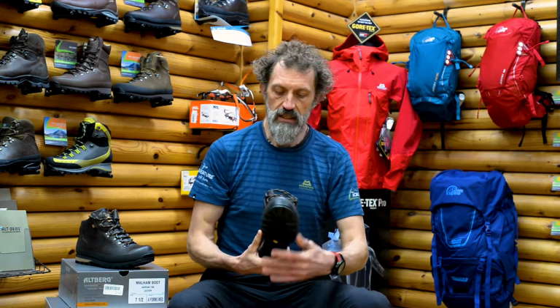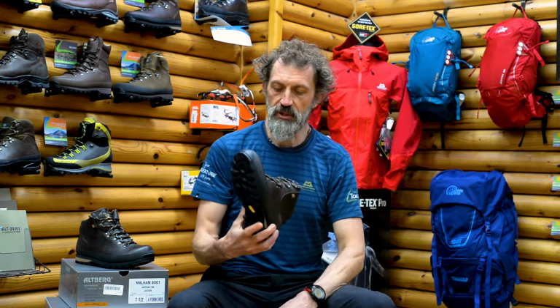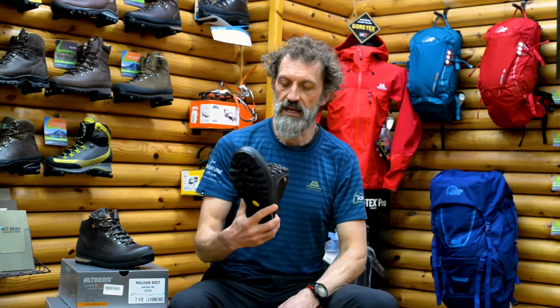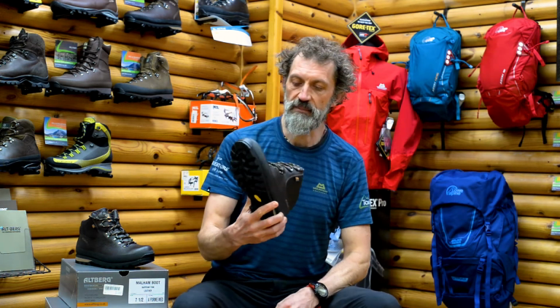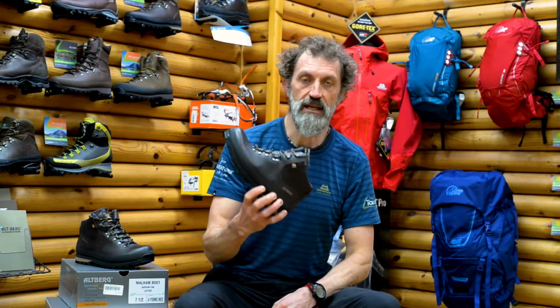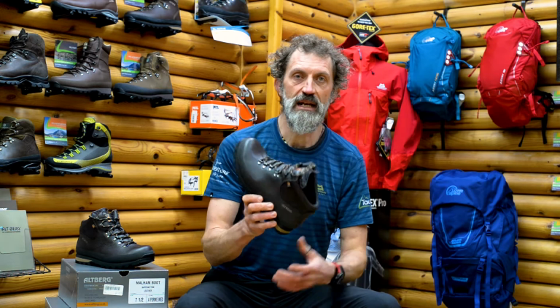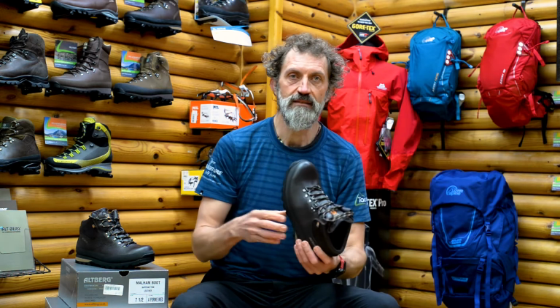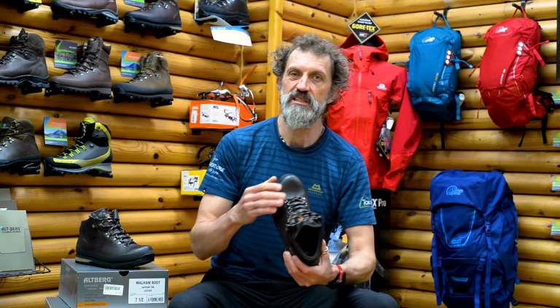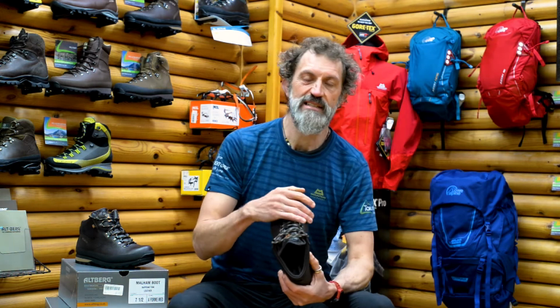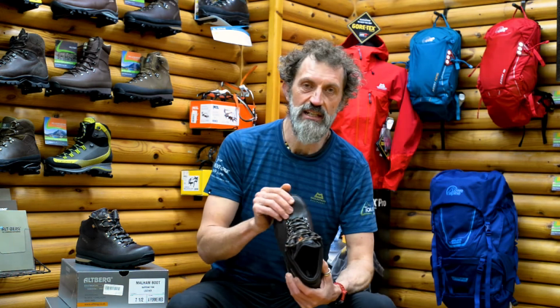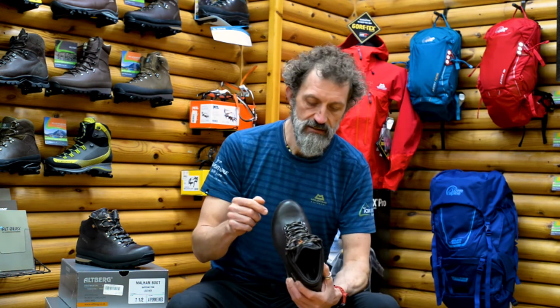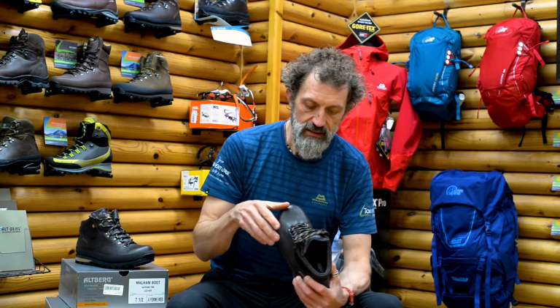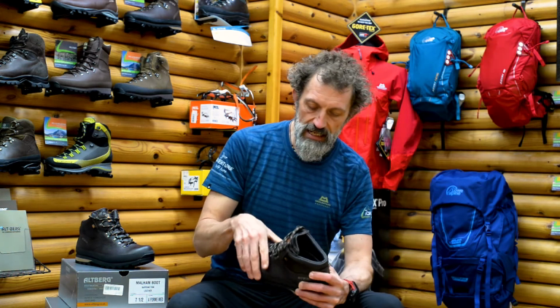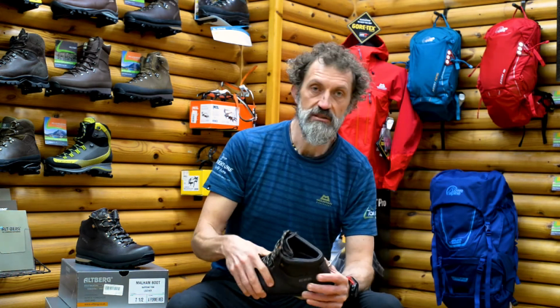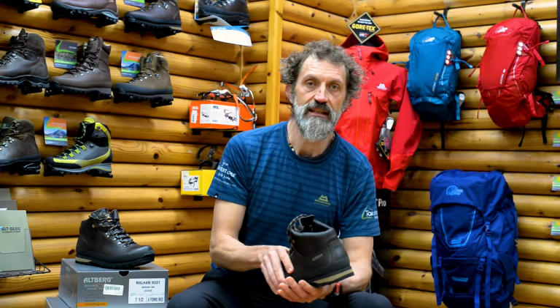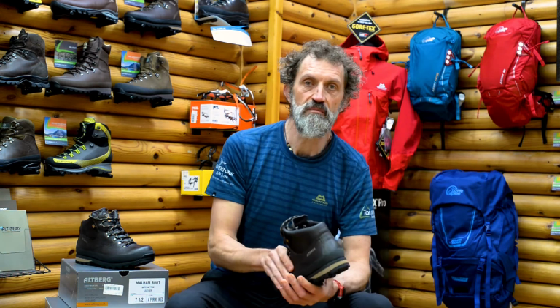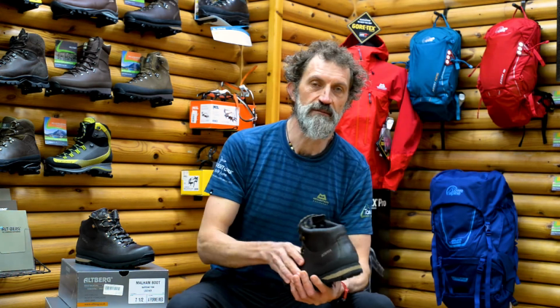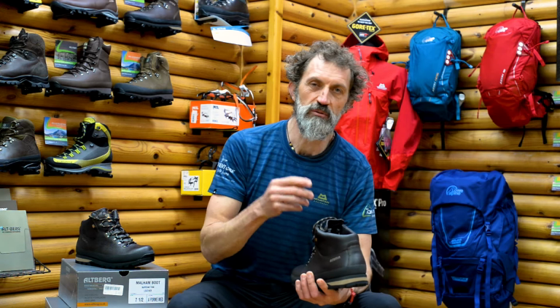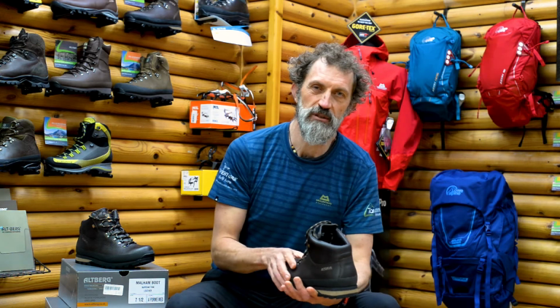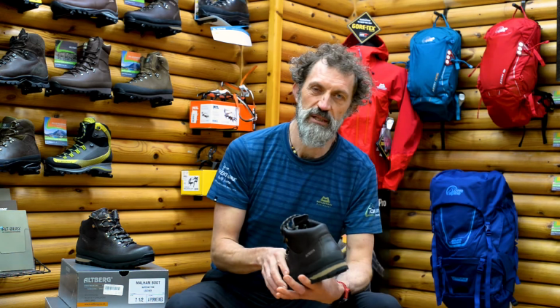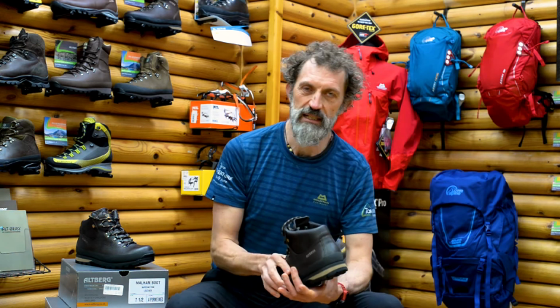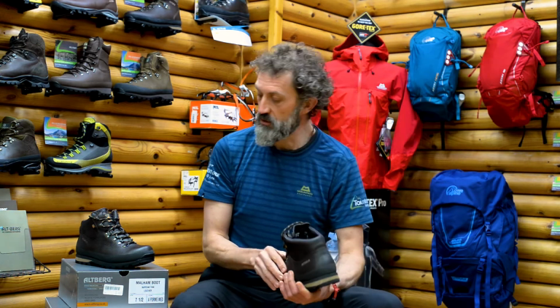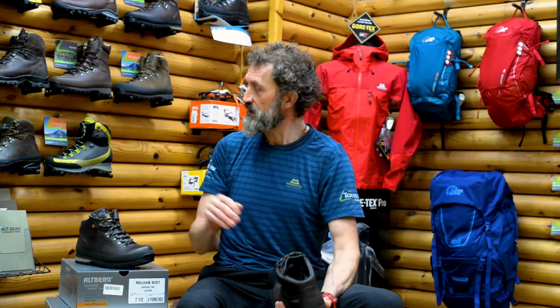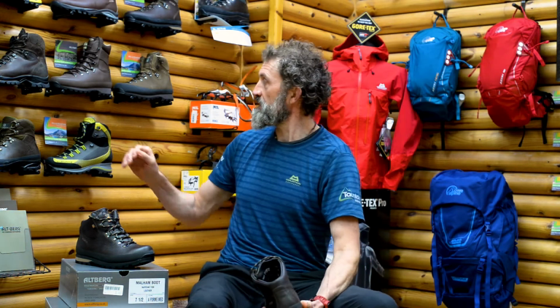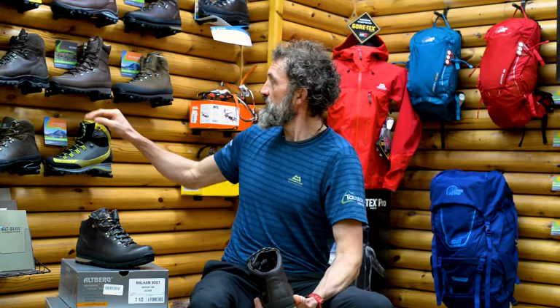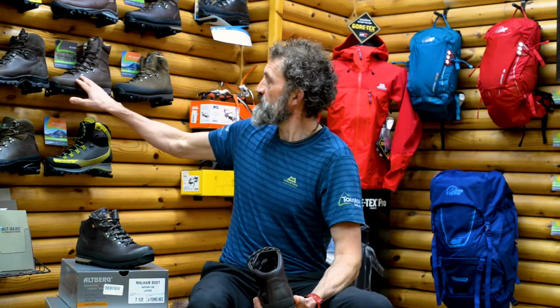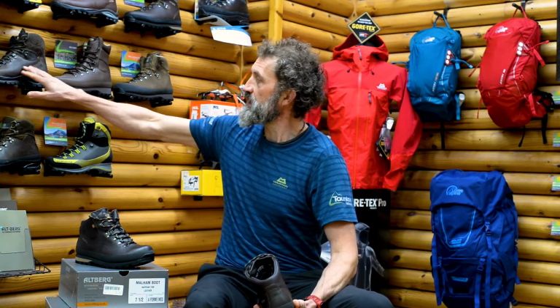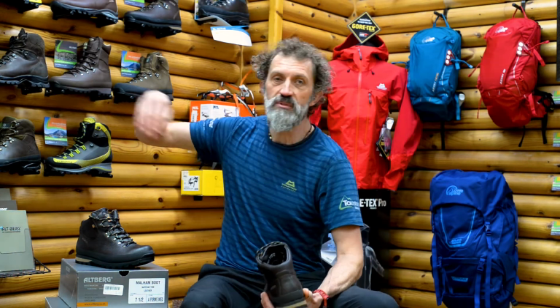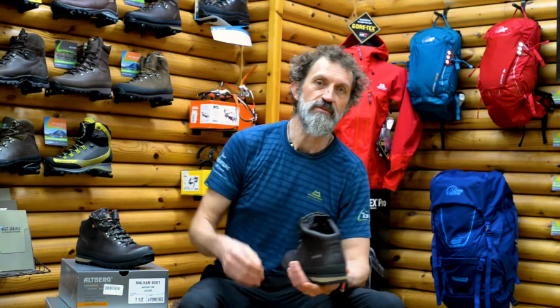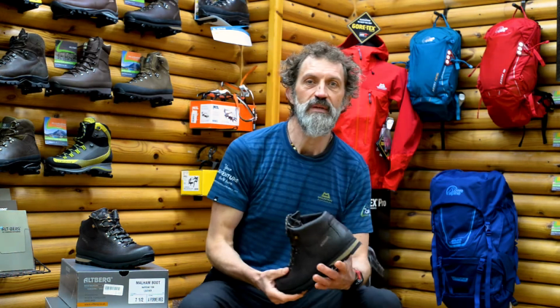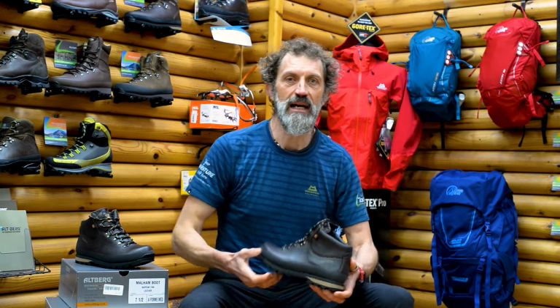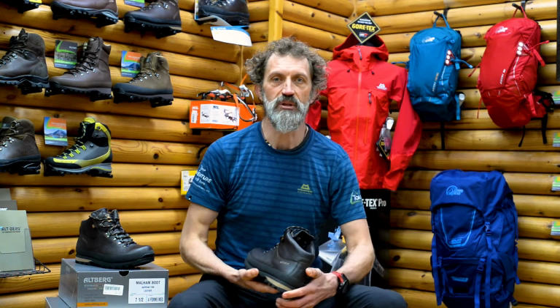This boot is made from a Napoli leather, which is a textured leather that allows the leather to mold and fold around the foot a bit quicker than what you would find with a perfectly smooth leather boot.